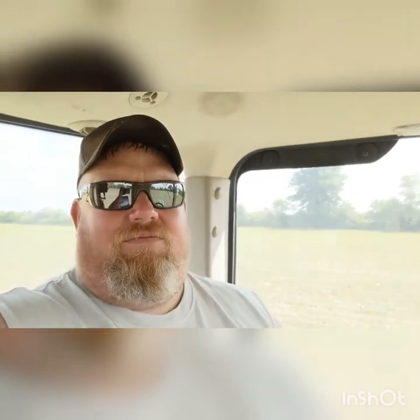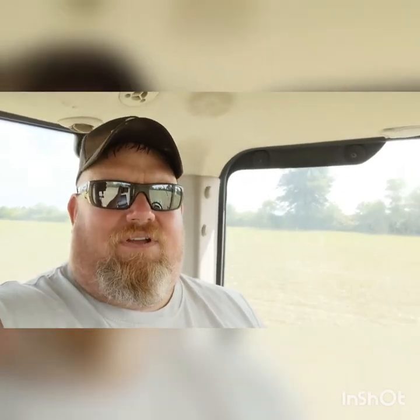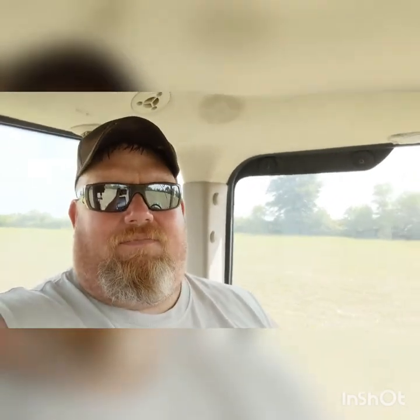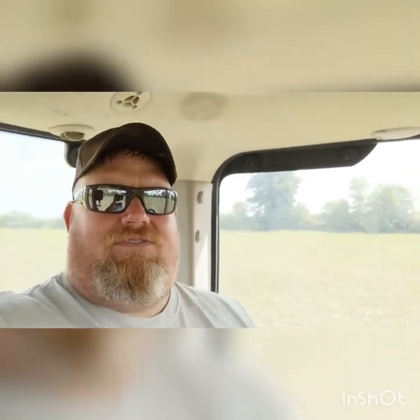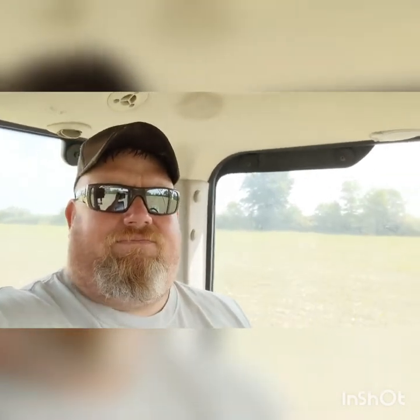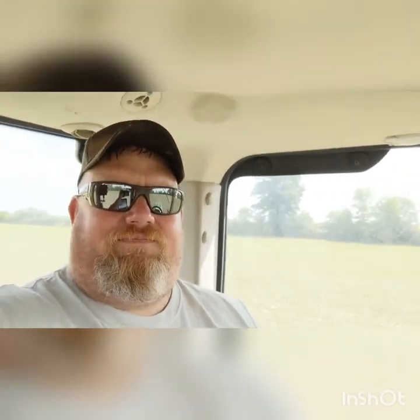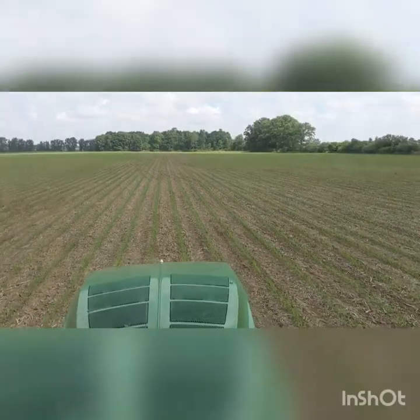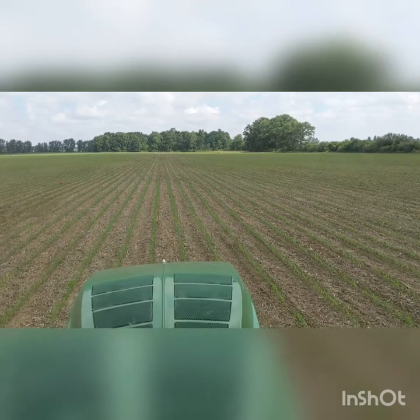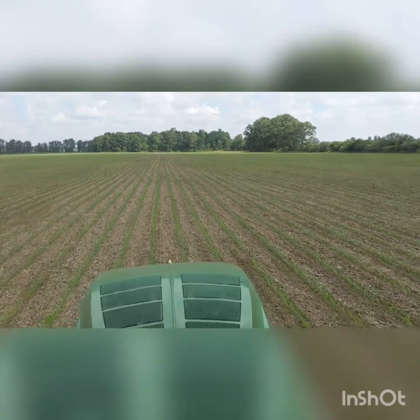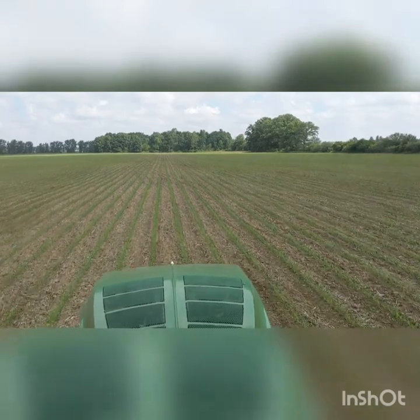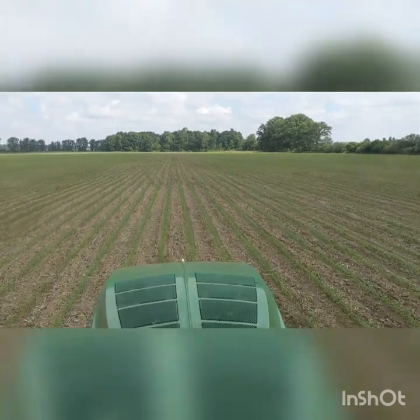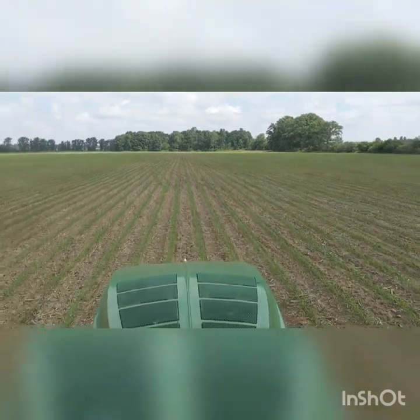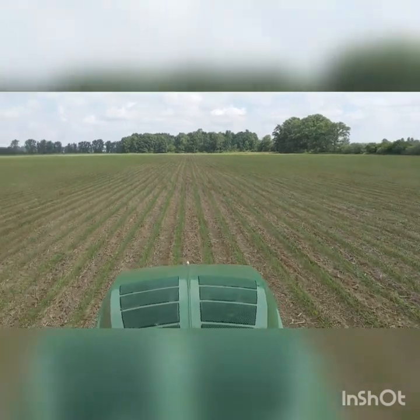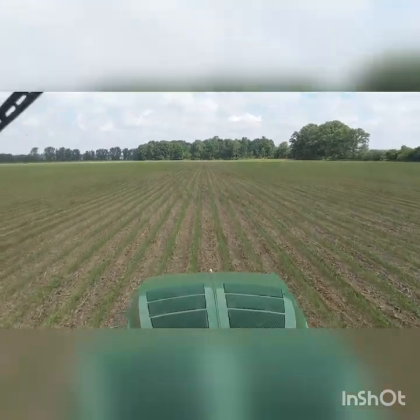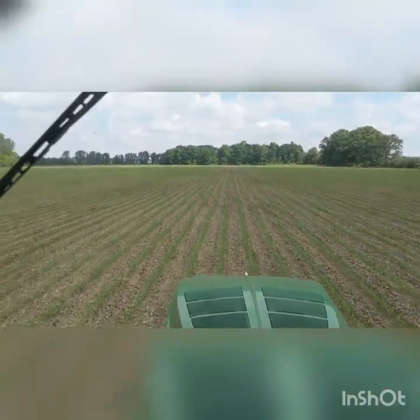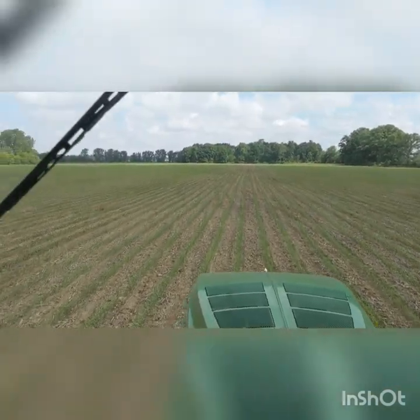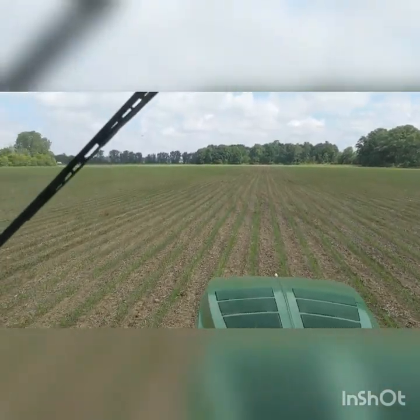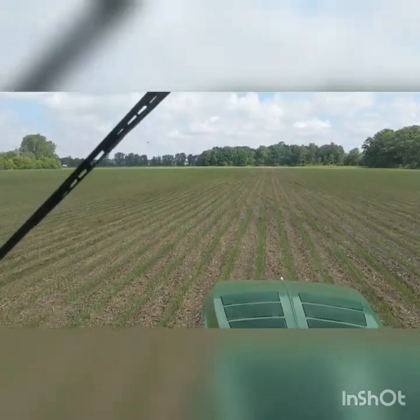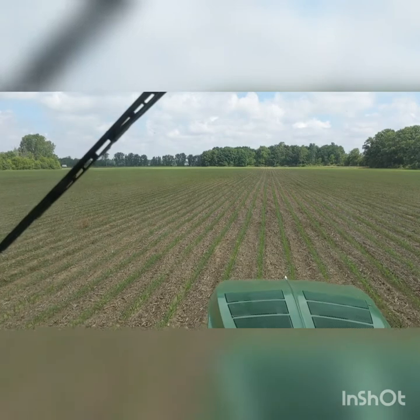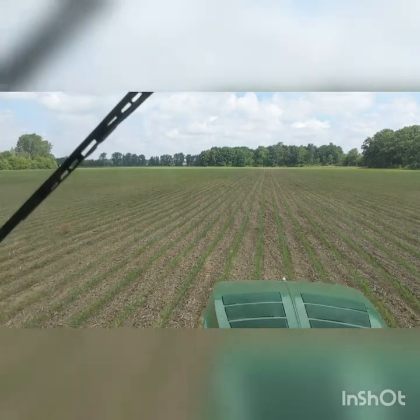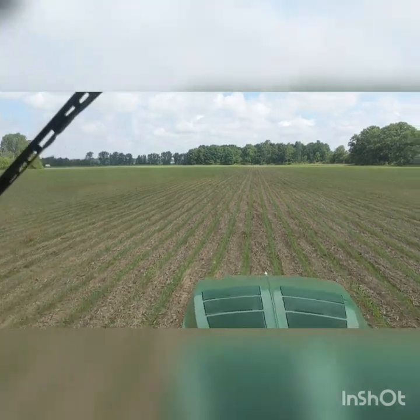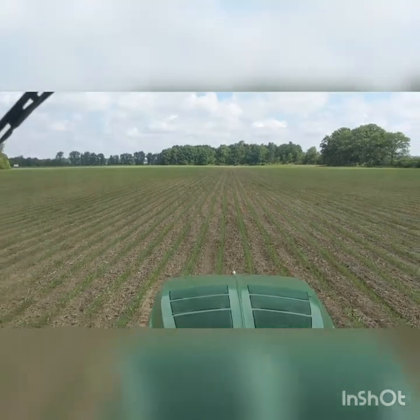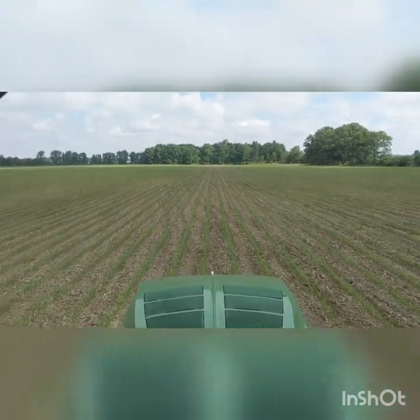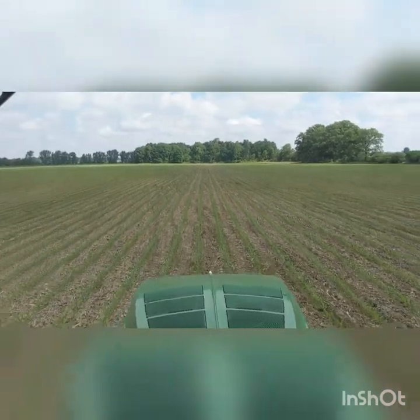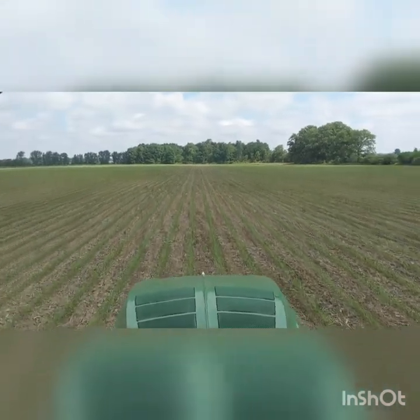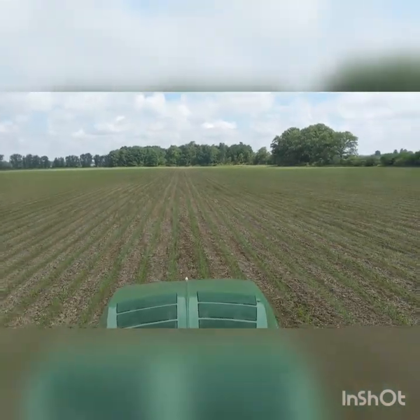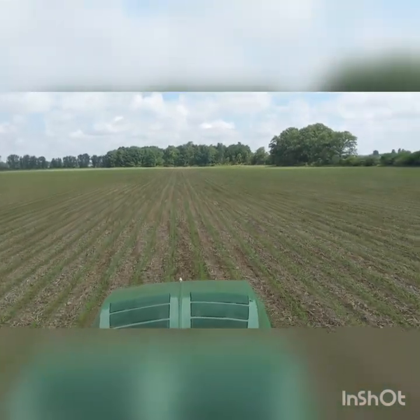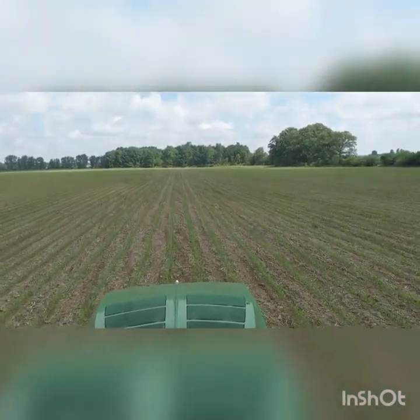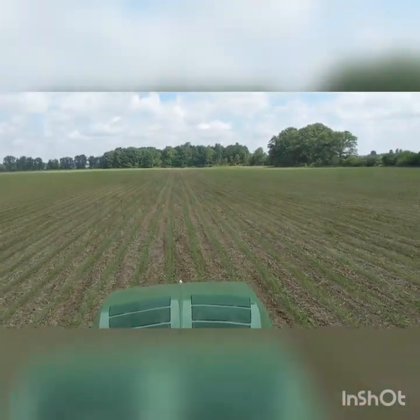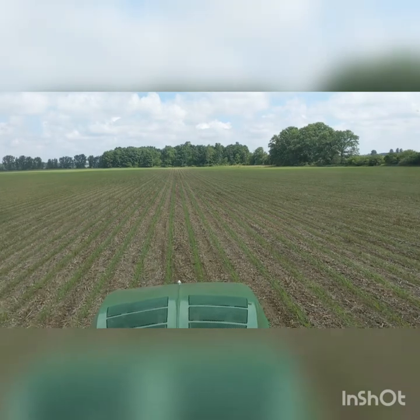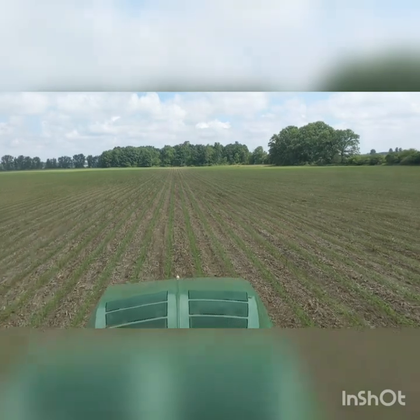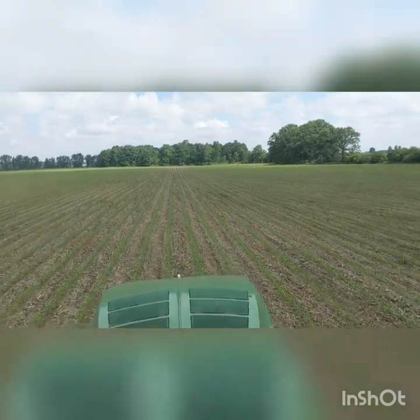So we can update on what's going on. This corn looks real good. This is the second year I've farmed this farm. Last year it was in beans.